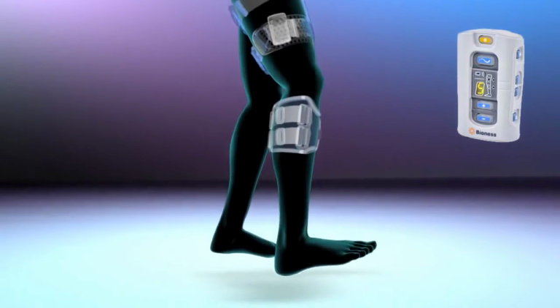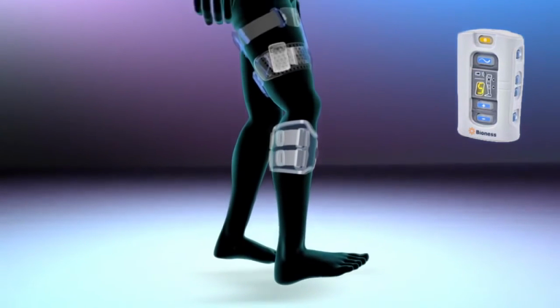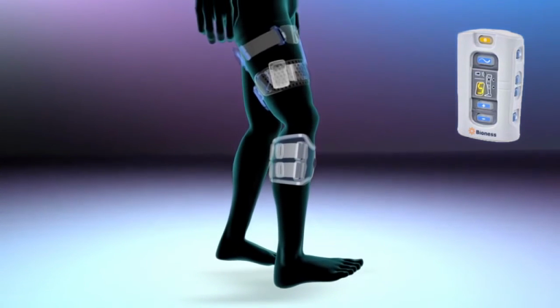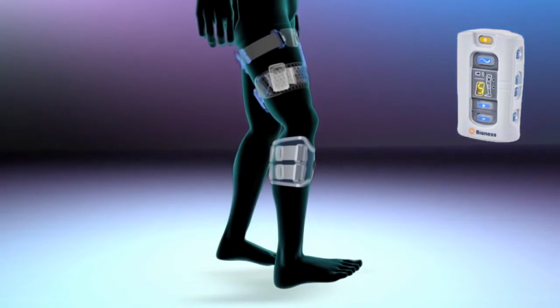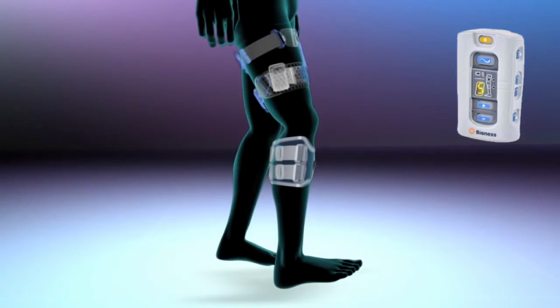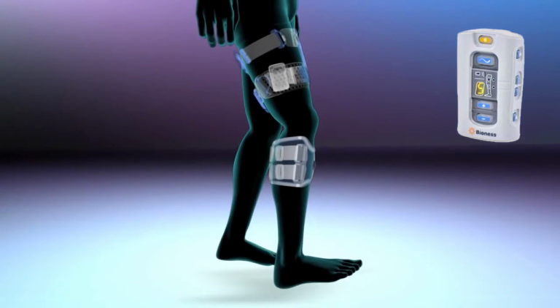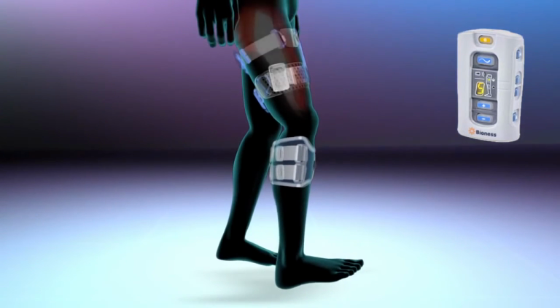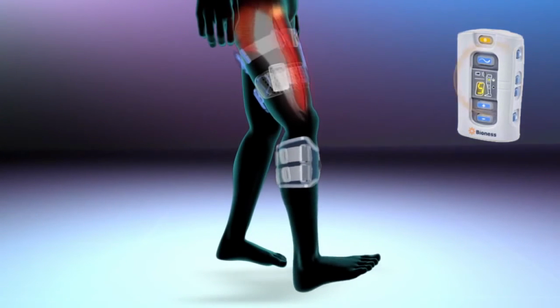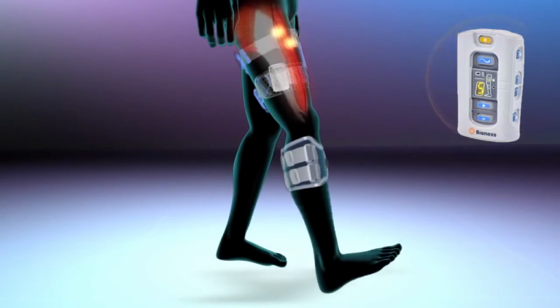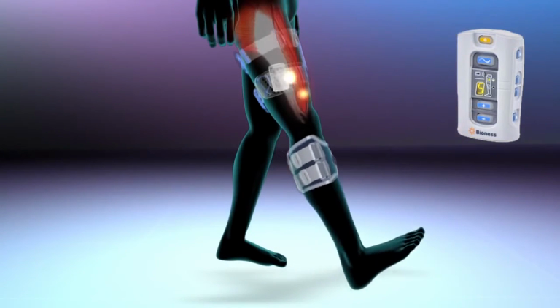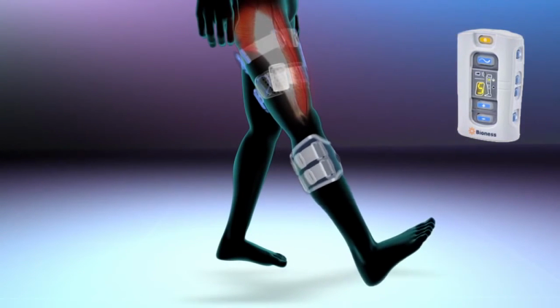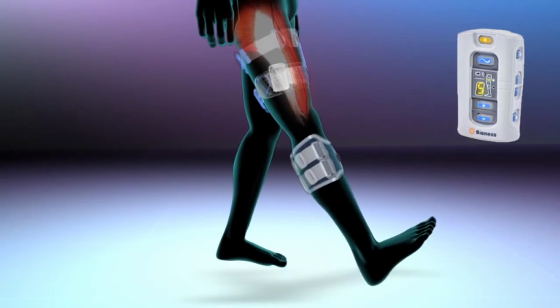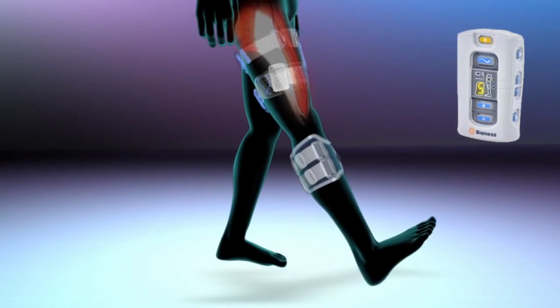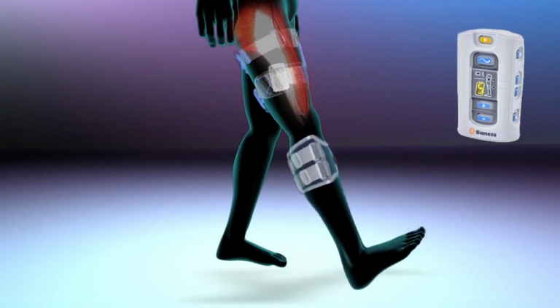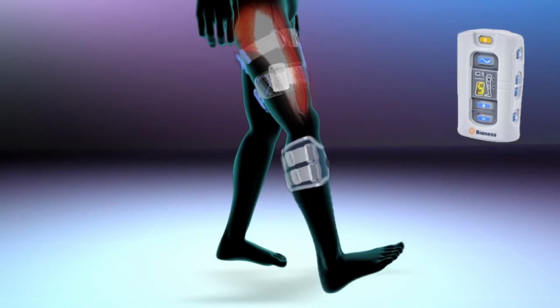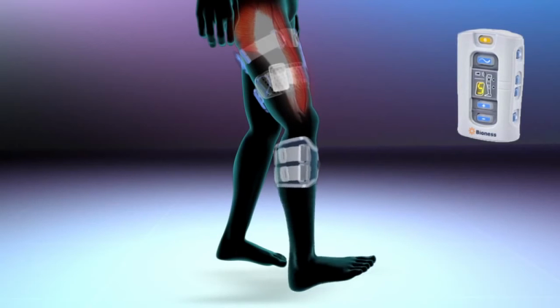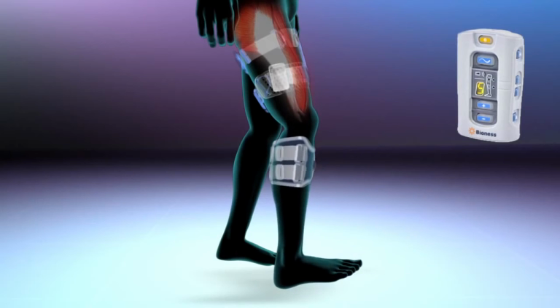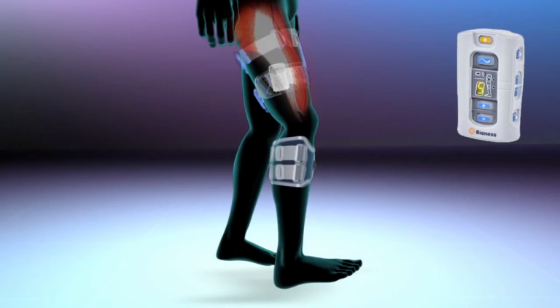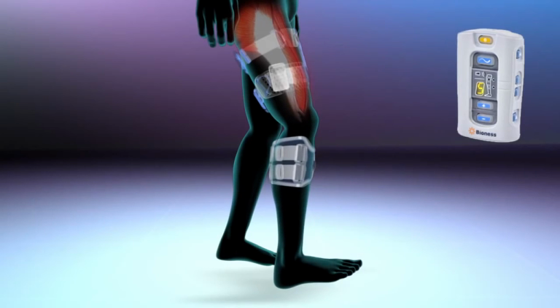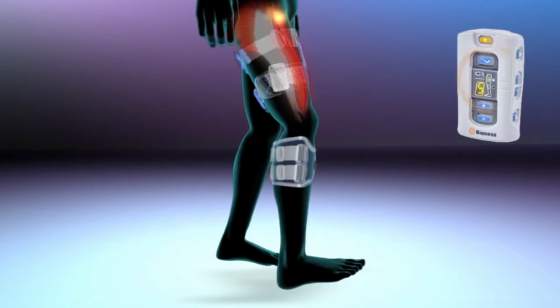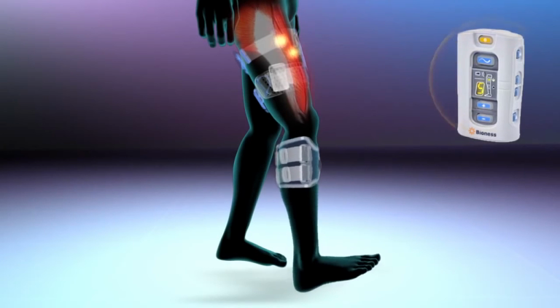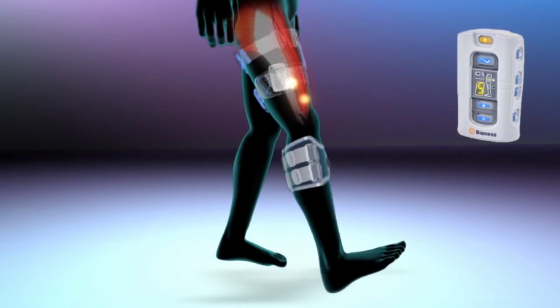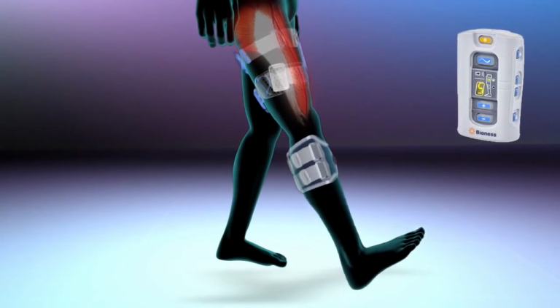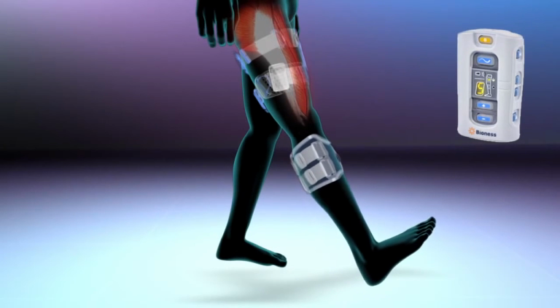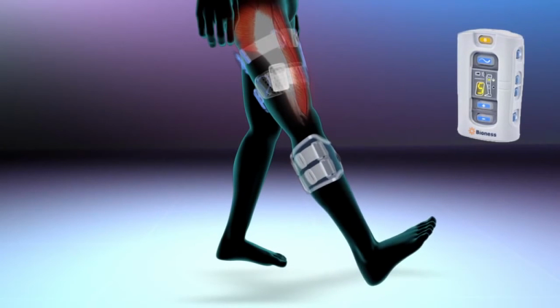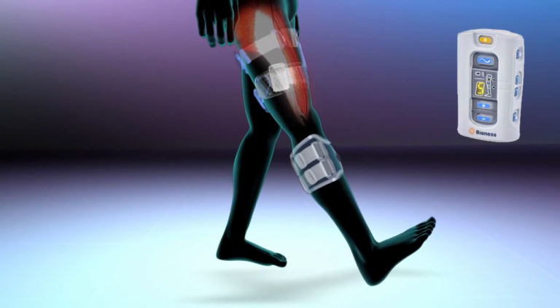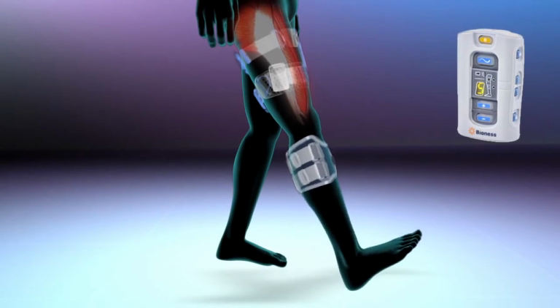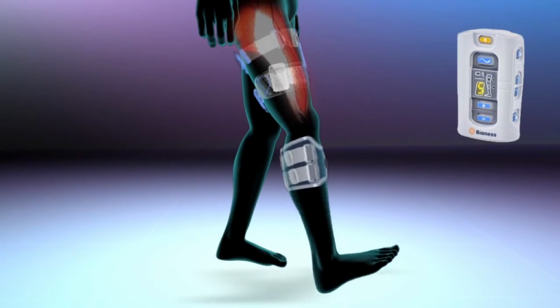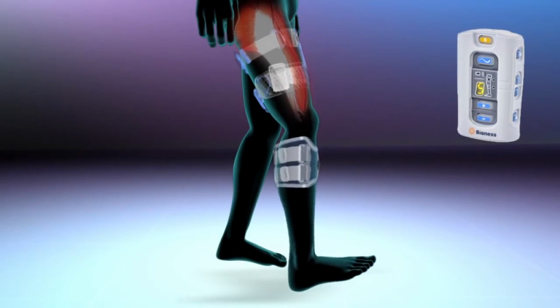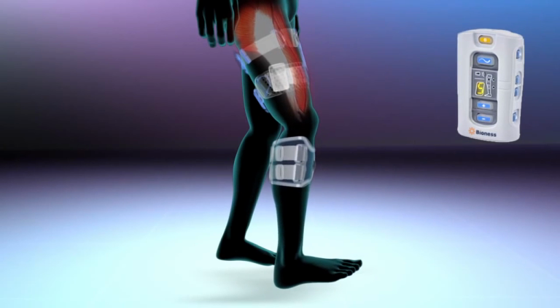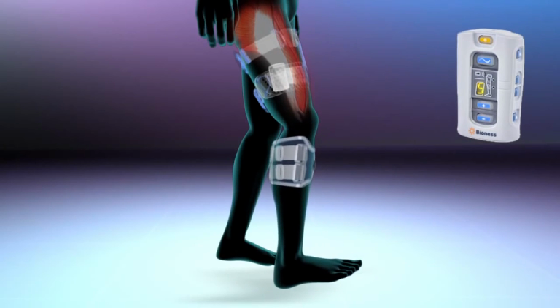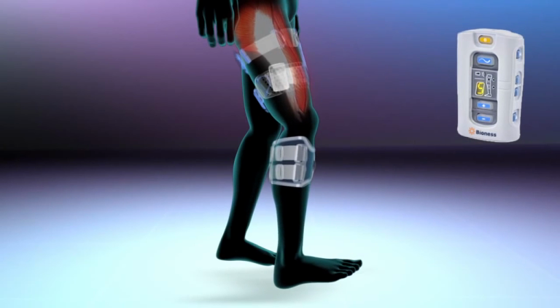The pulses from the thigh cuff activate the nerves, stimulating the quadriceps muscles that cause the knee to extend at the appropriate time during gait.